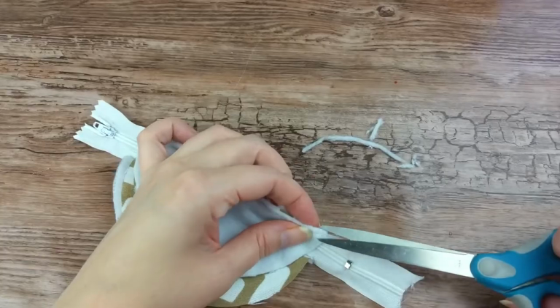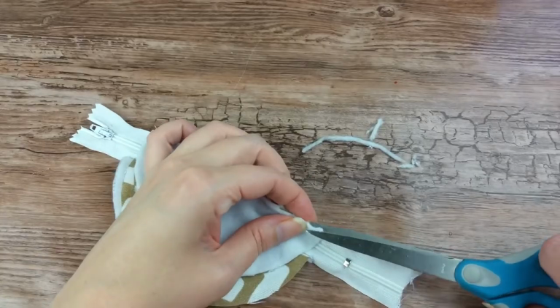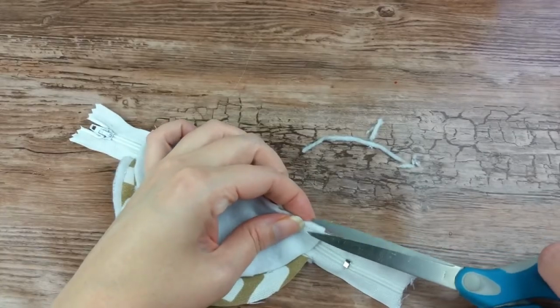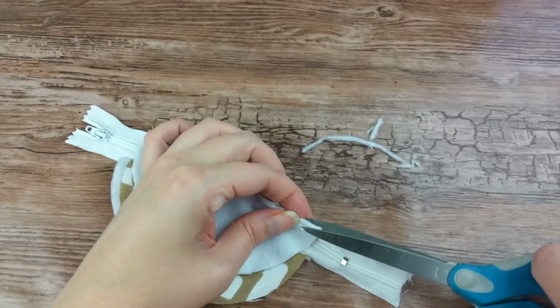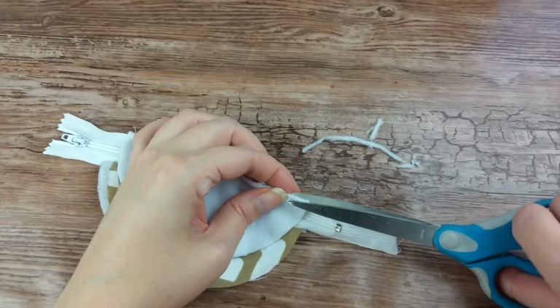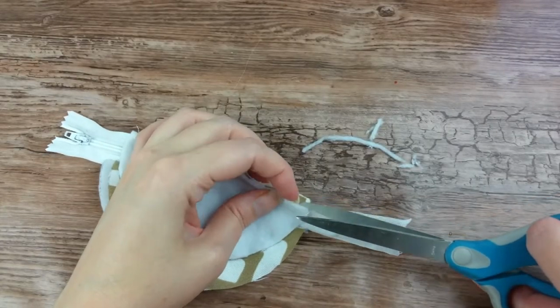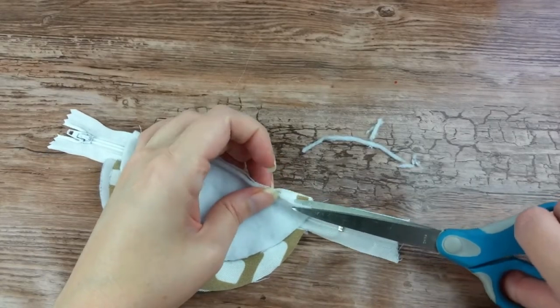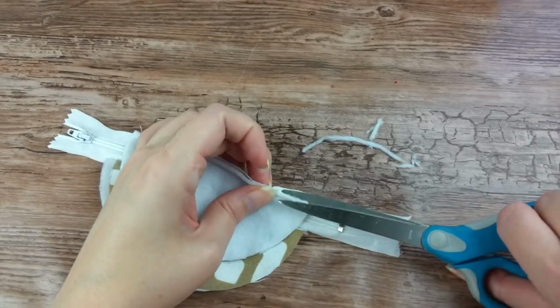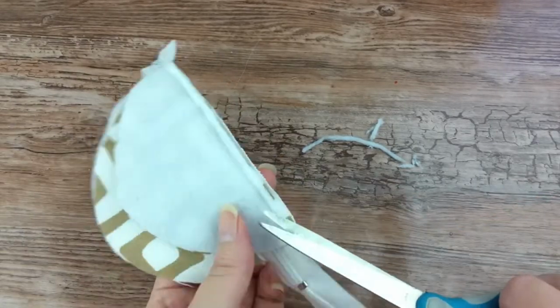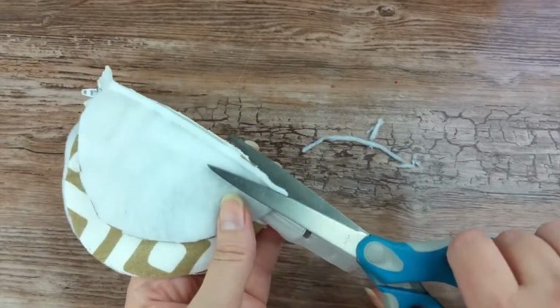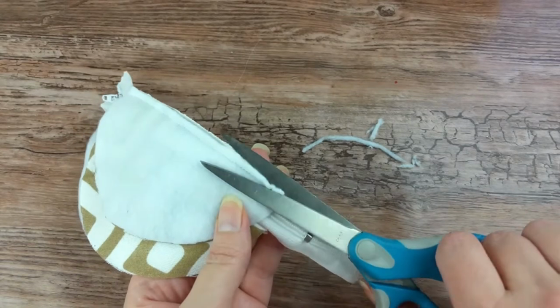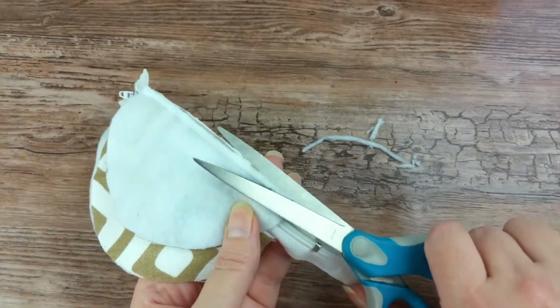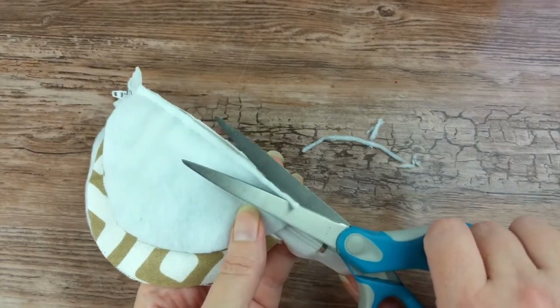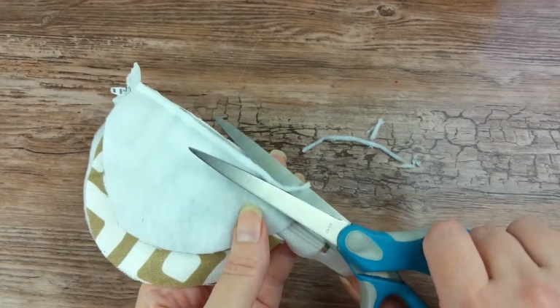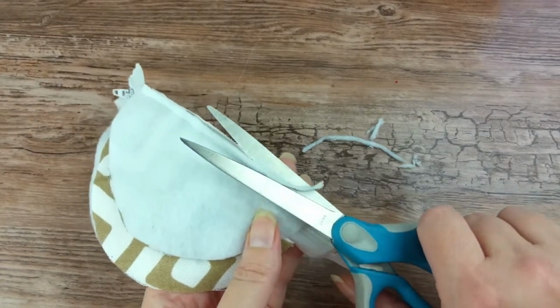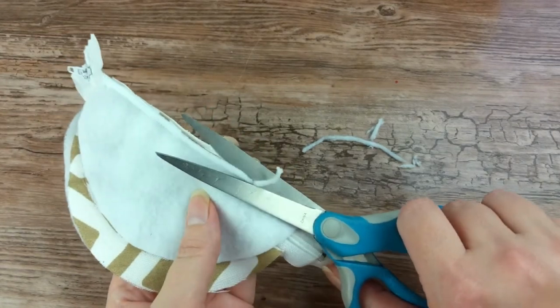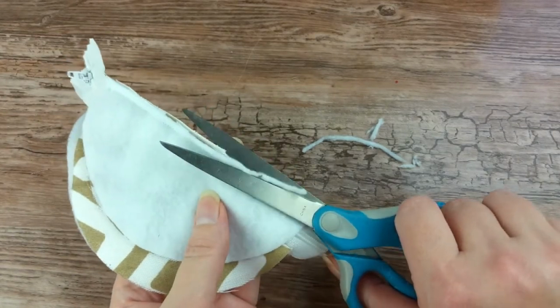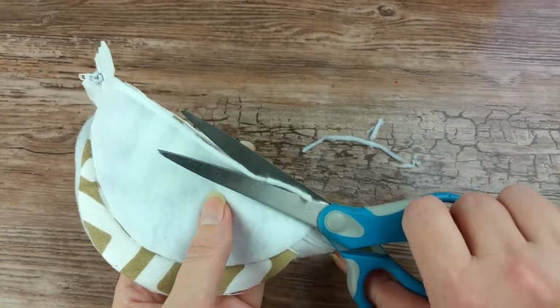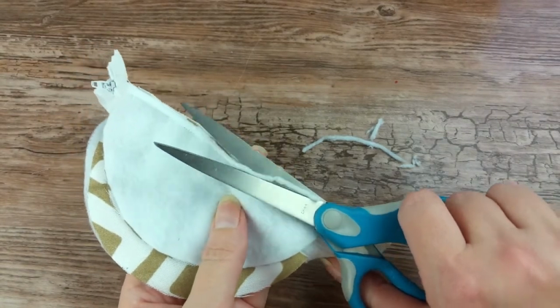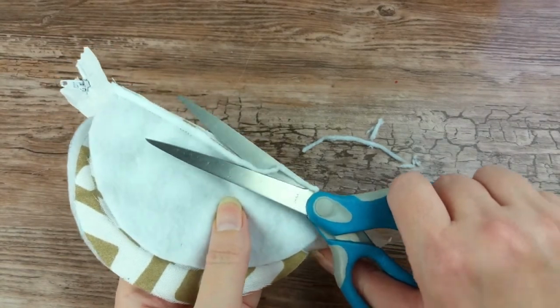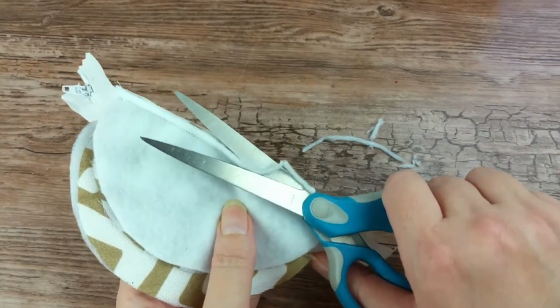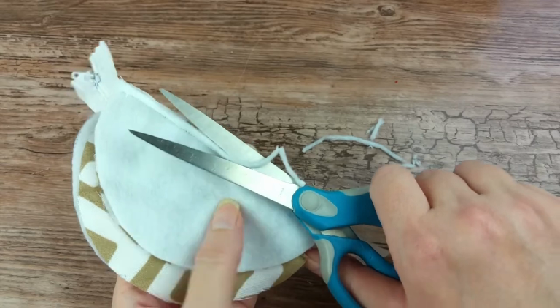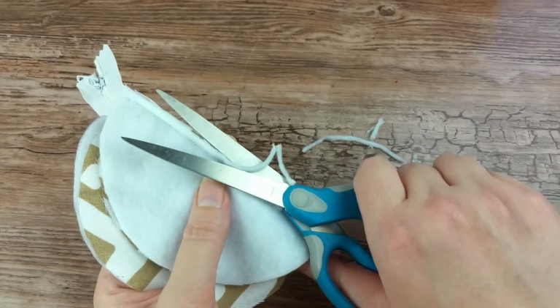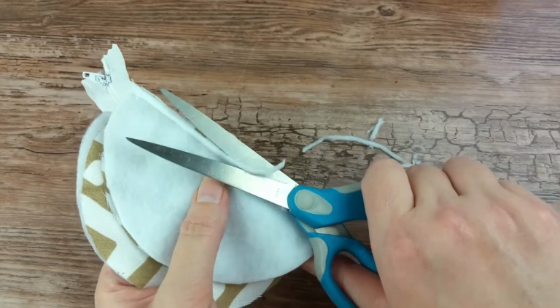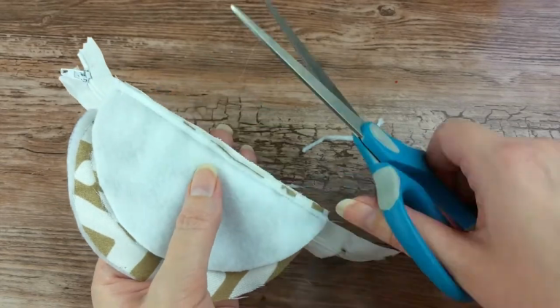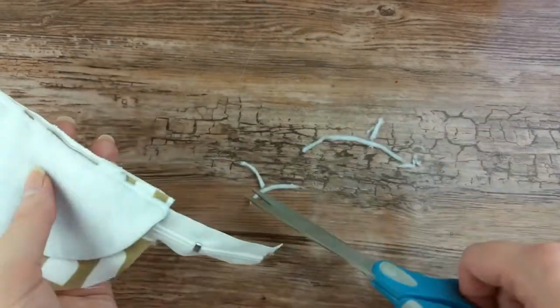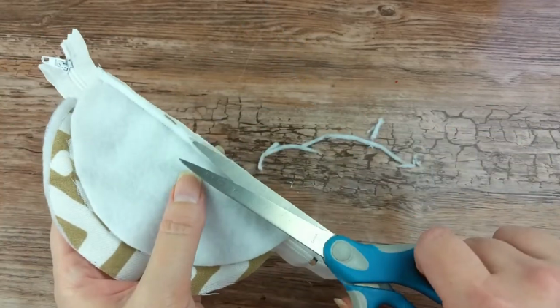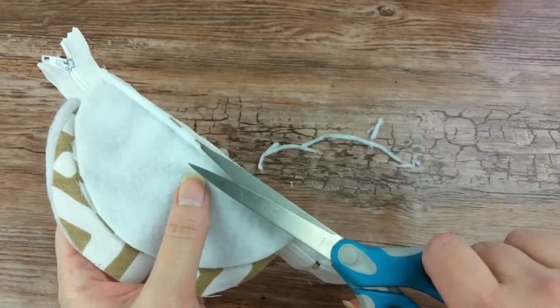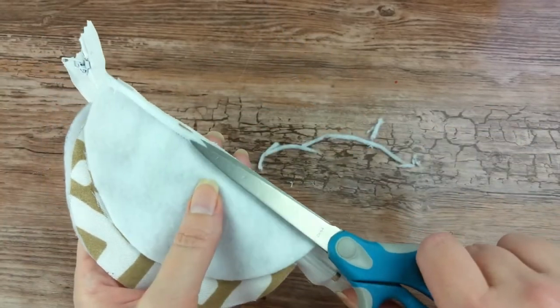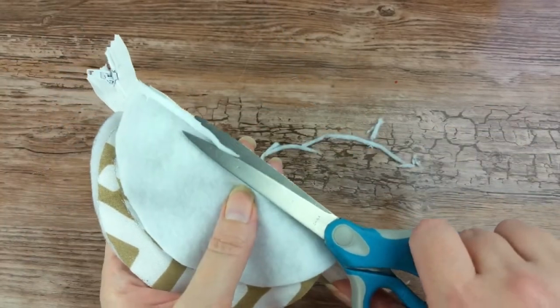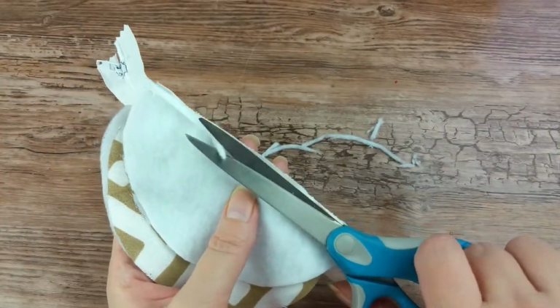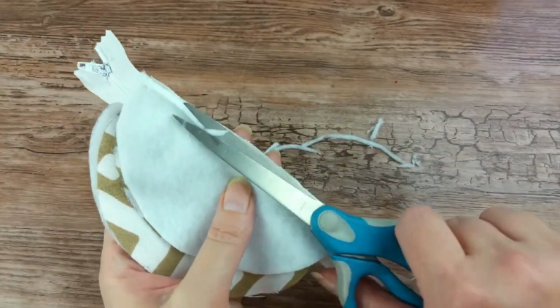After you're done sewing, trim off the excess batting between the stitch line and the lined edge on both sides. You want to trim off as much as you can, but make sure not to cut your stitching. Fold the flaps over and iron them down.